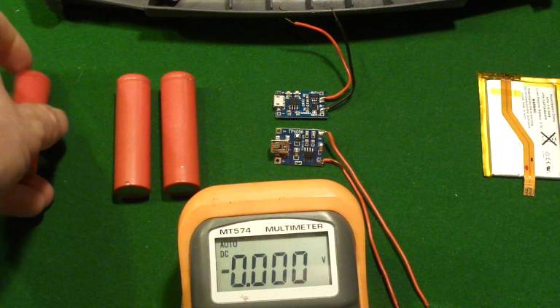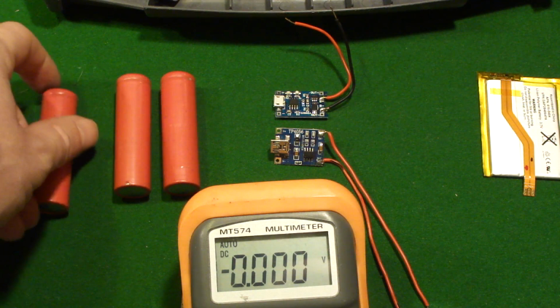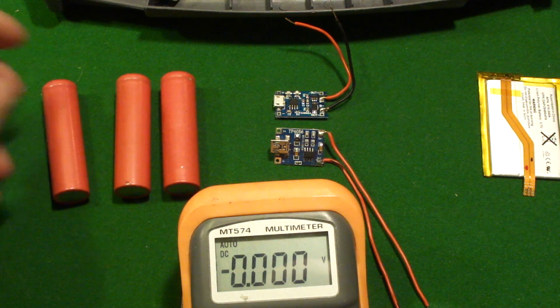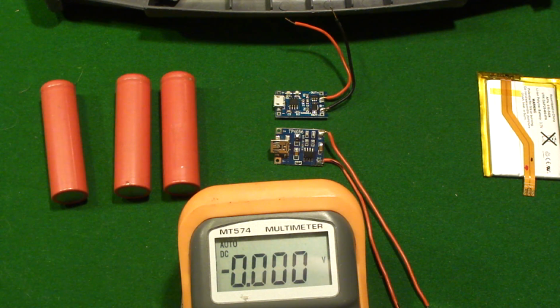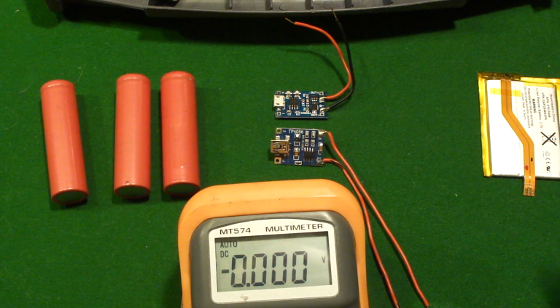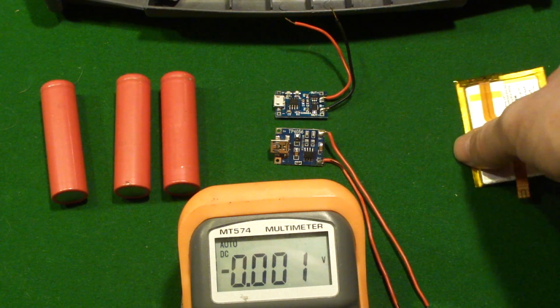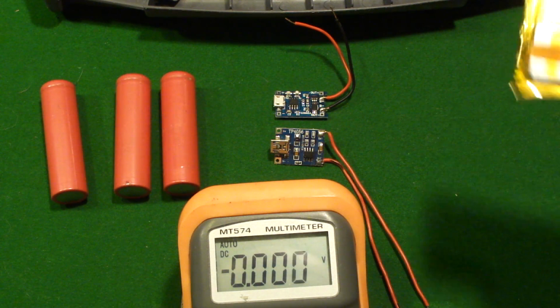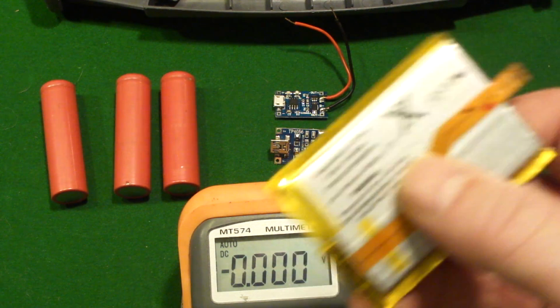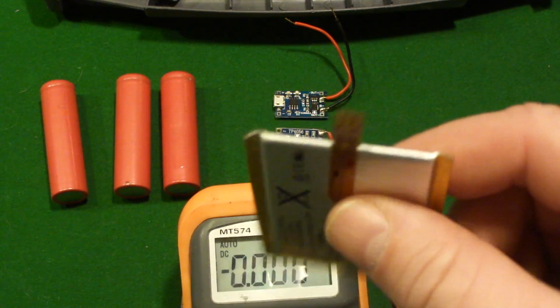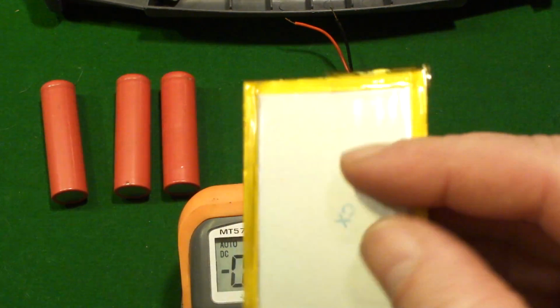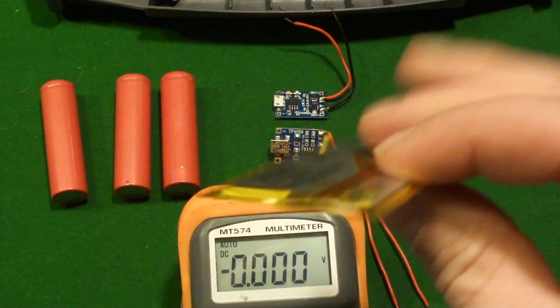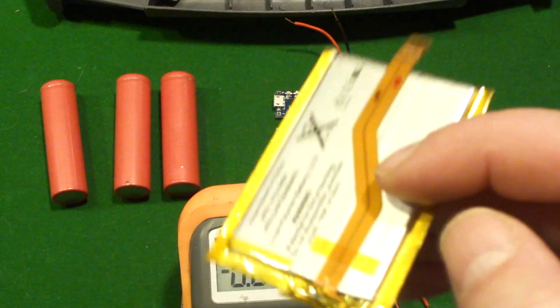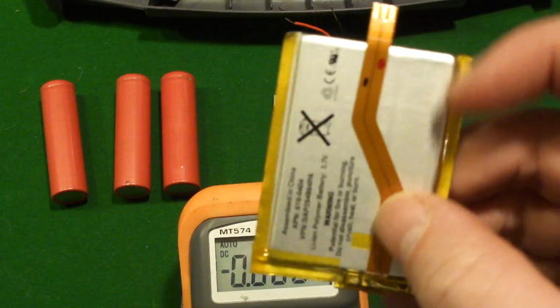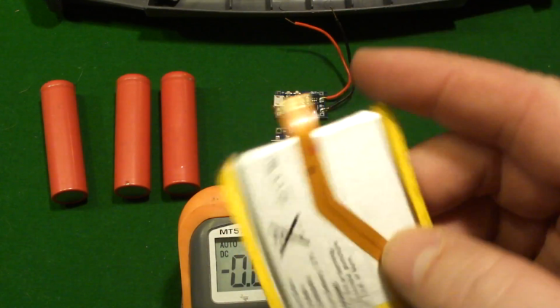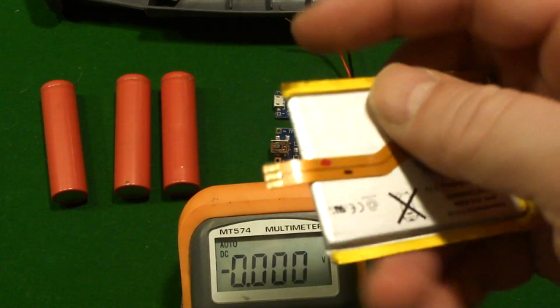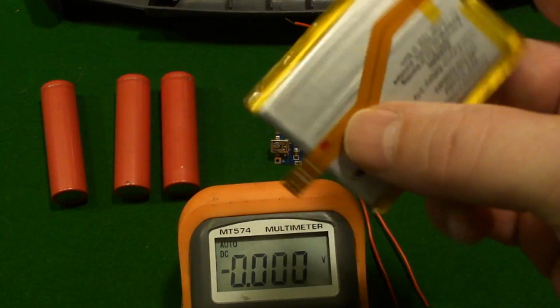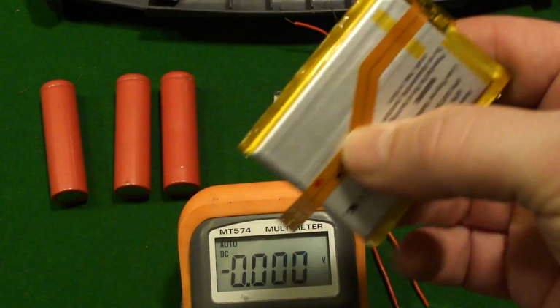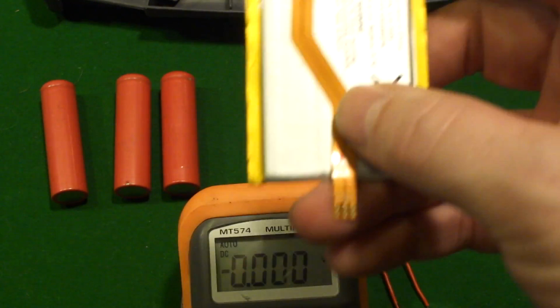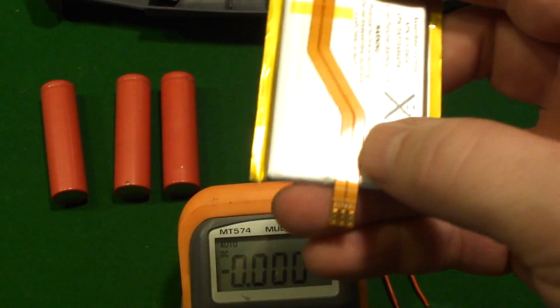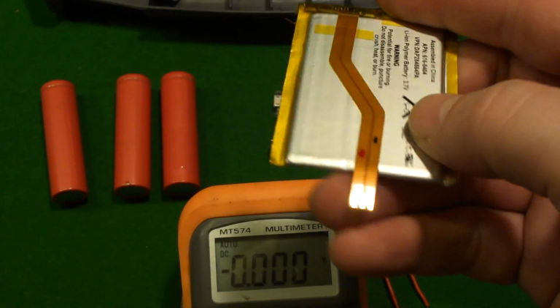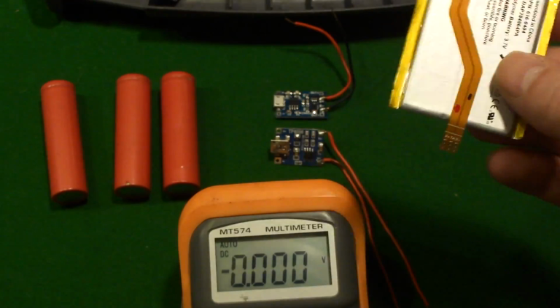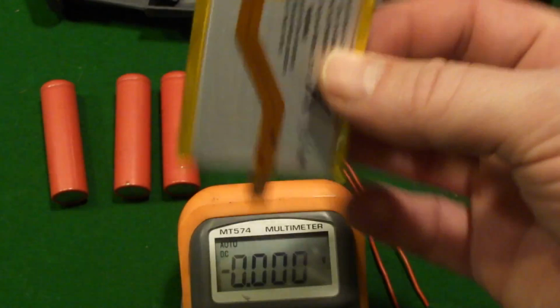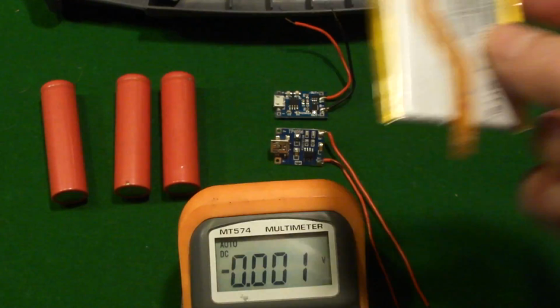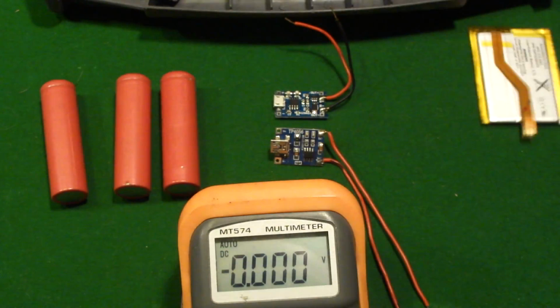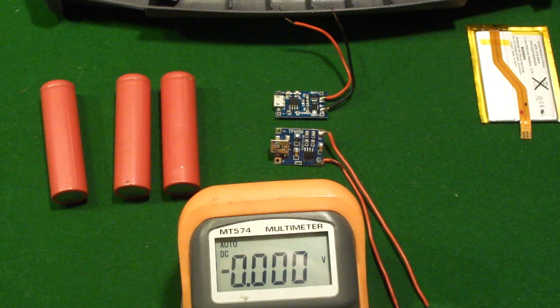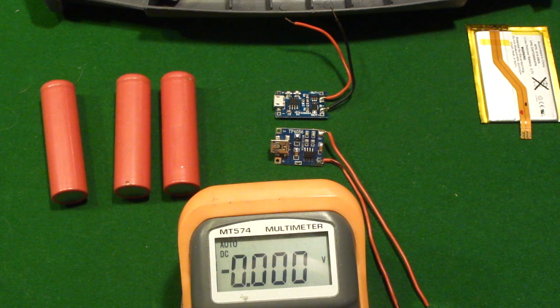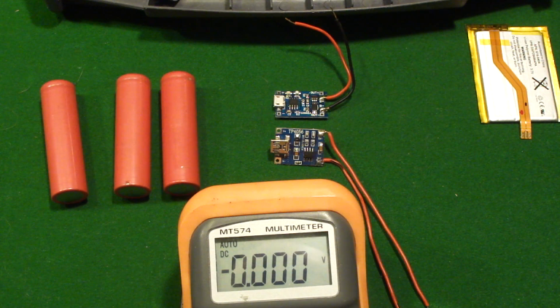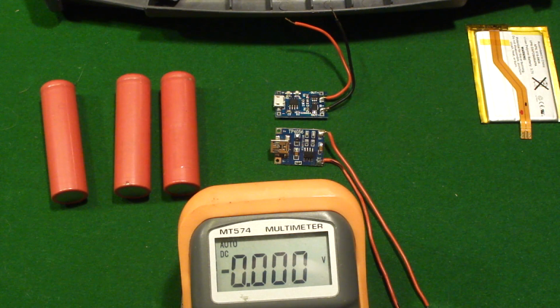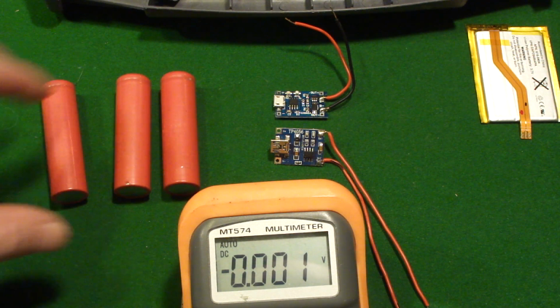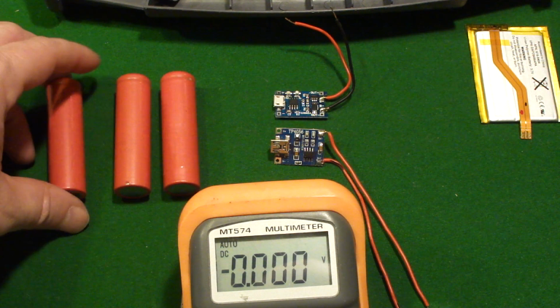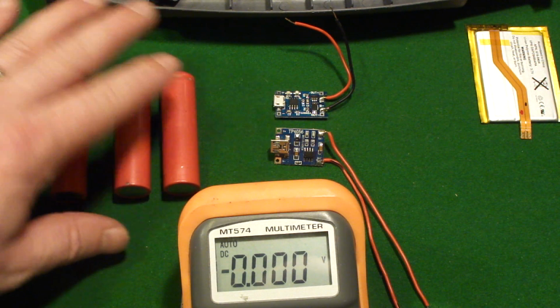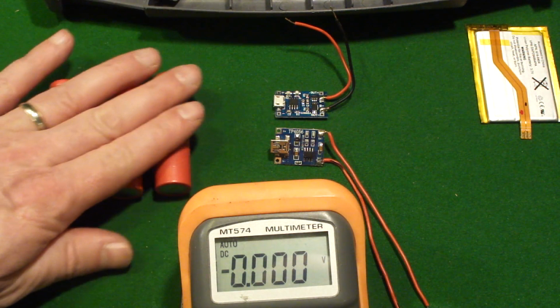But there are lots of other 3.7 volt lithium batteries. This one comes out of an Apple product, puts out 3.7 volts, has a positive, has a negative, and can be charged and discharged the same way as I'm going to show with these.